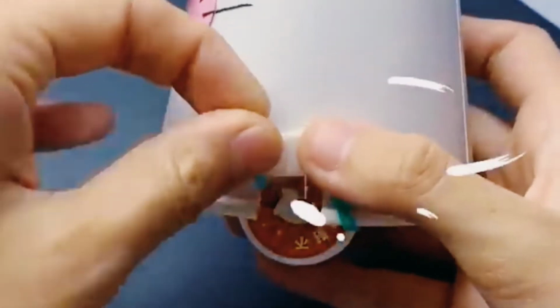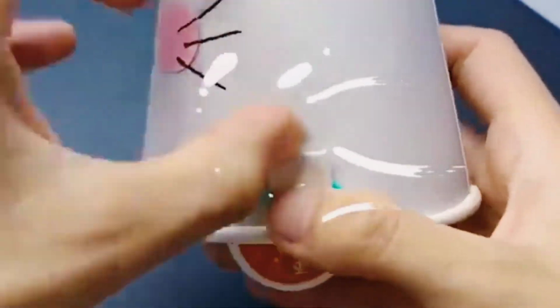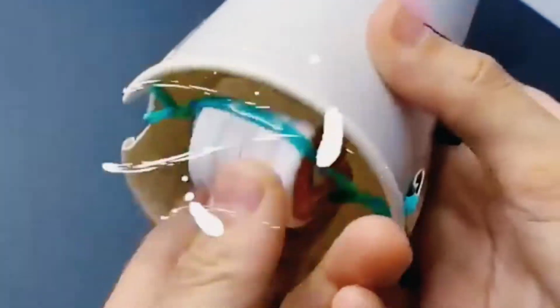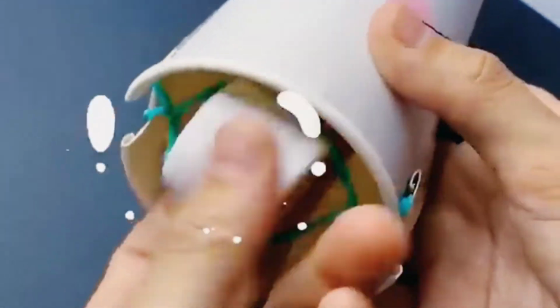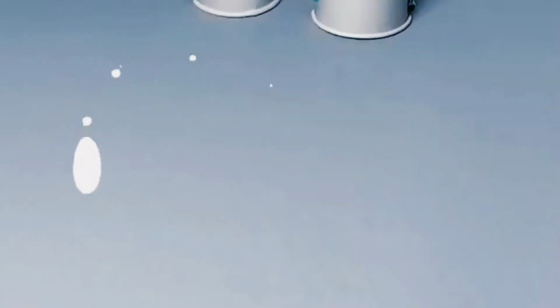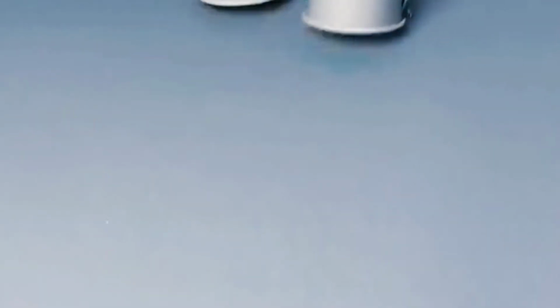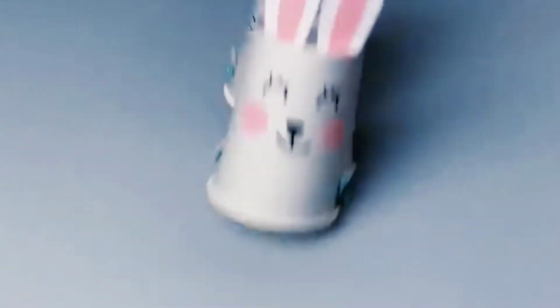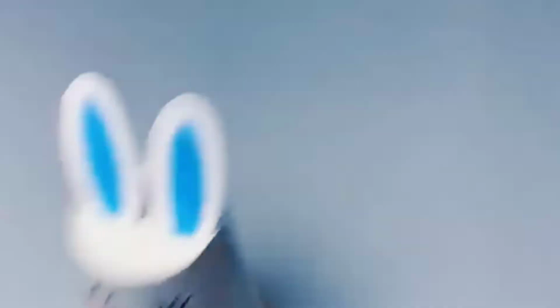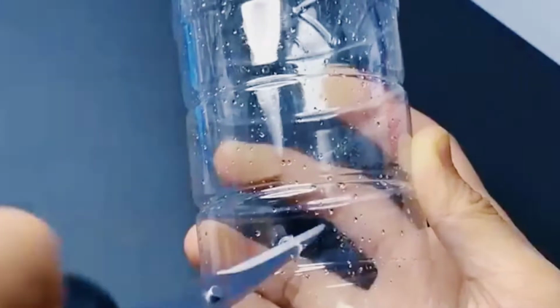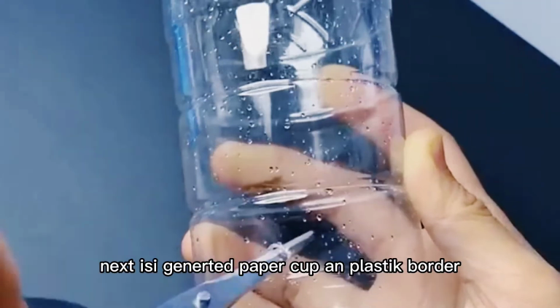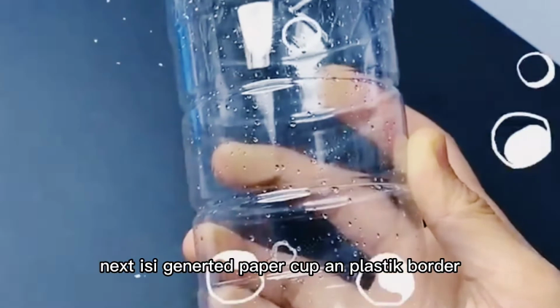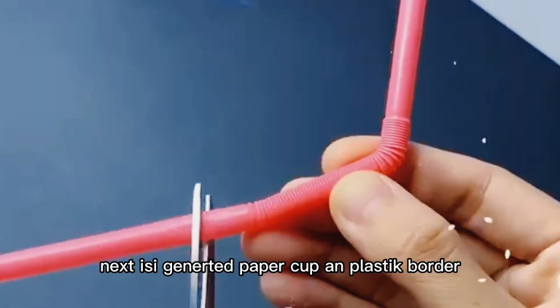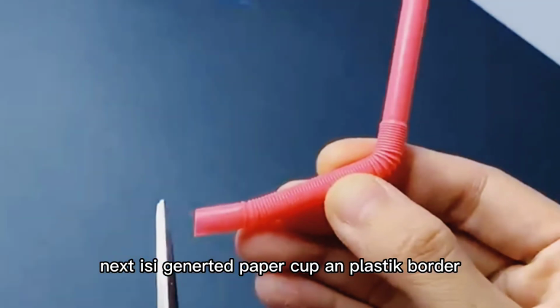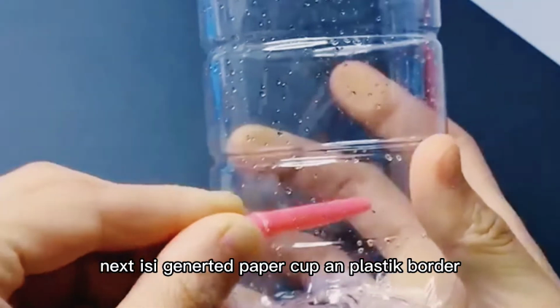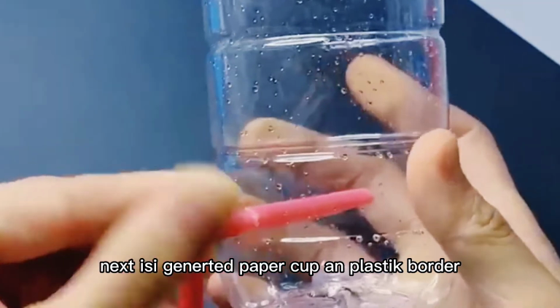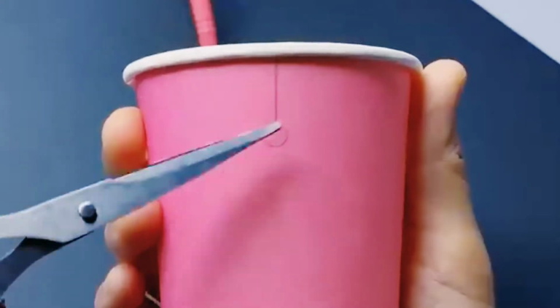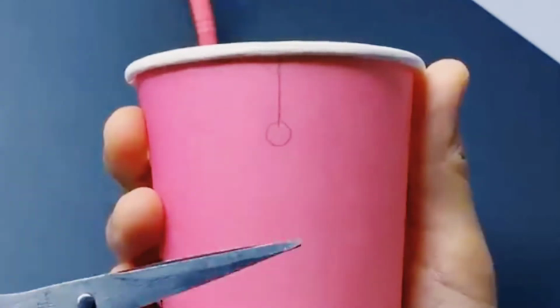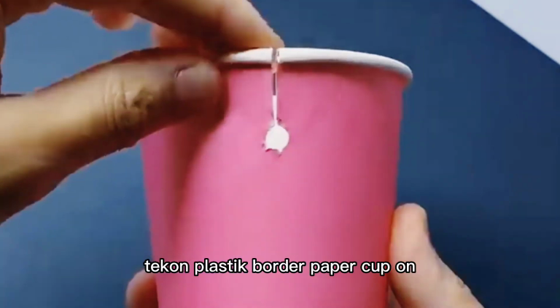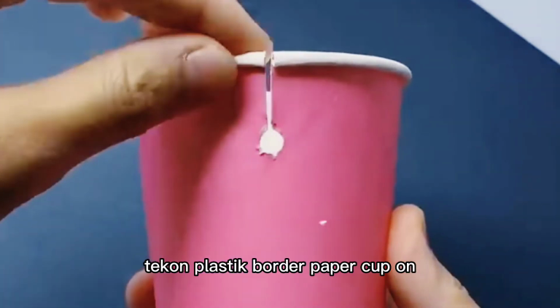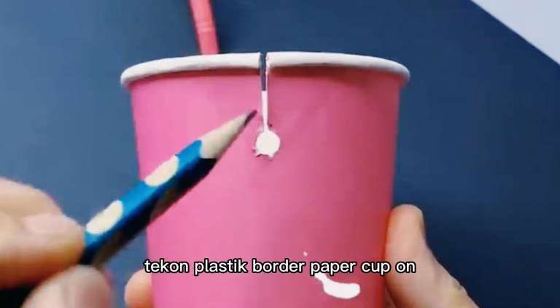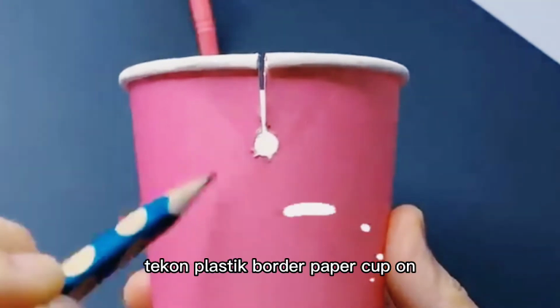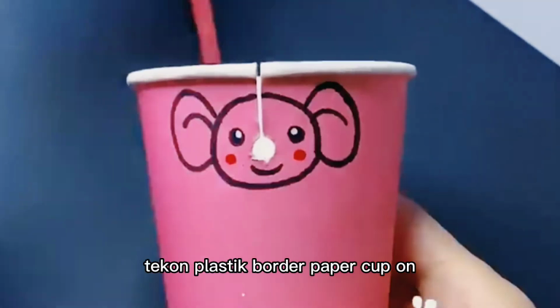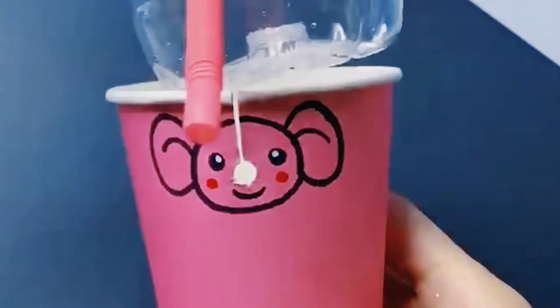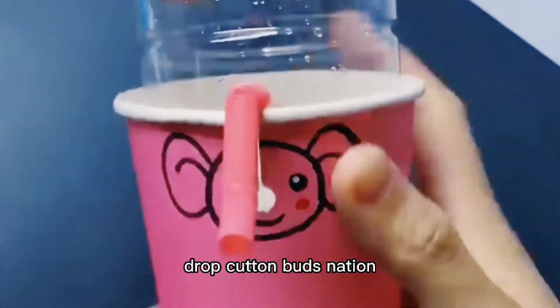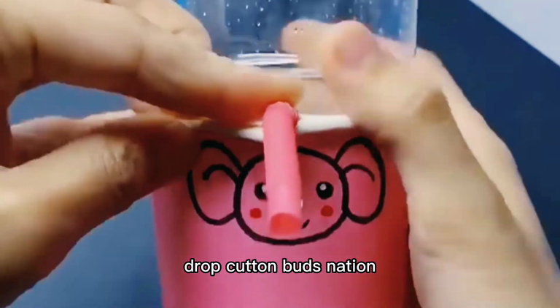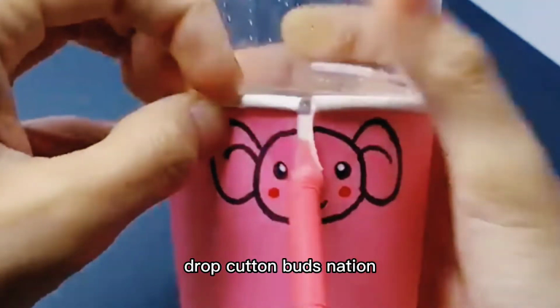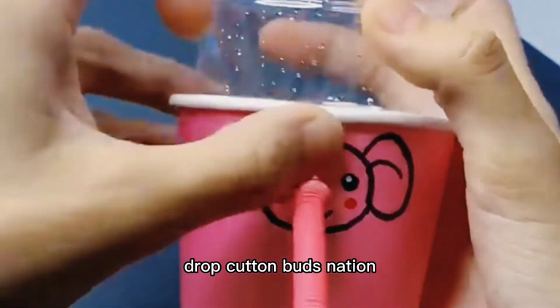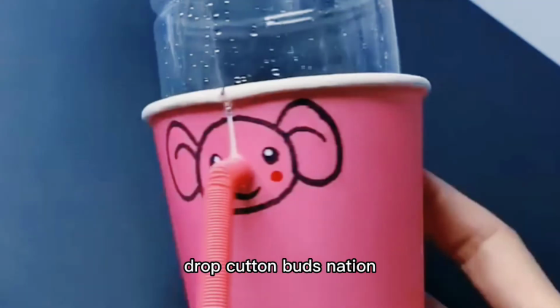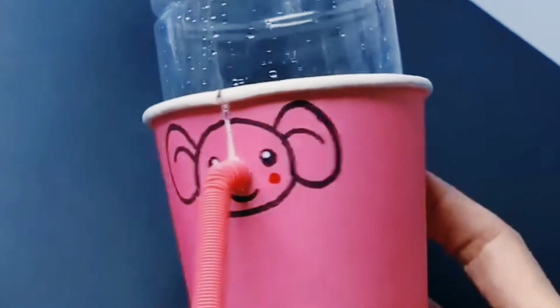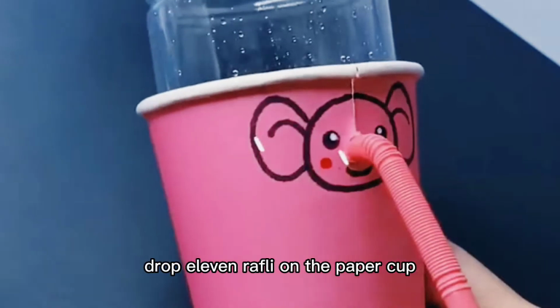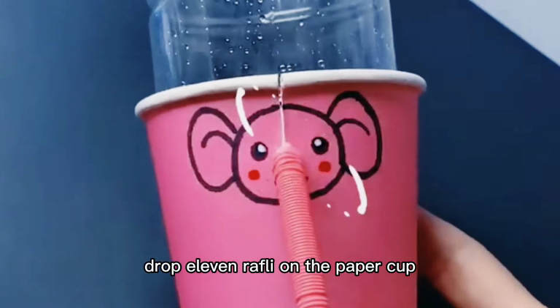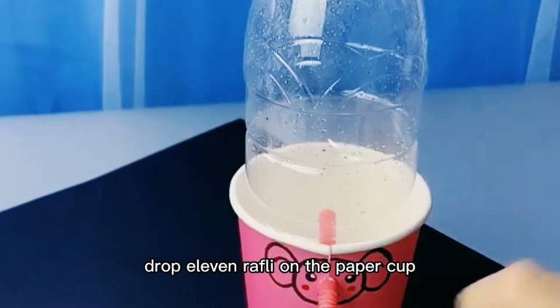Next is the craft with a paper cup and plastic bottle. Take one plastic bottle, paper cup and straw. Cut and paste as shown. Draw an elephant roughly on the paper cup. You can use this as a dispenser.